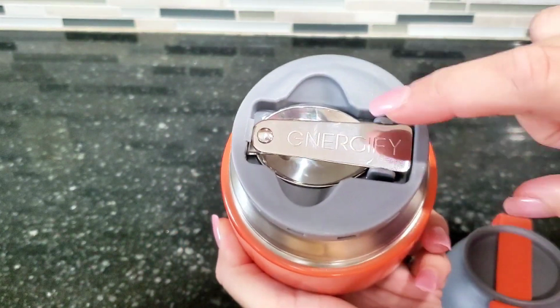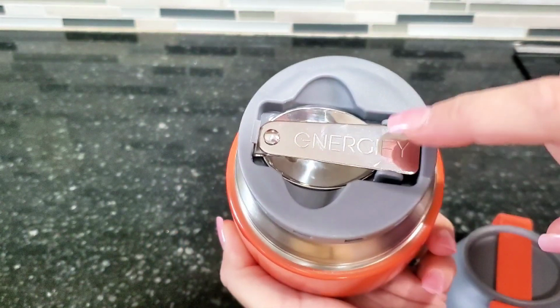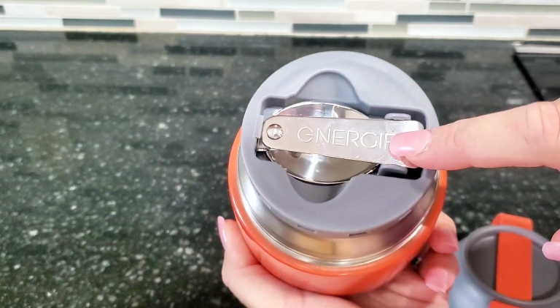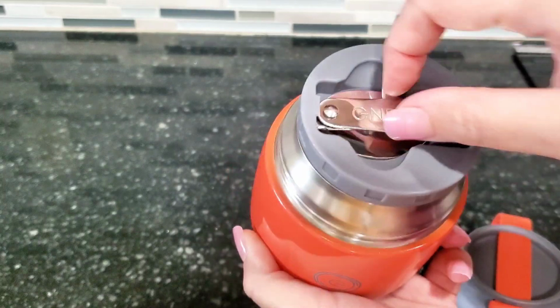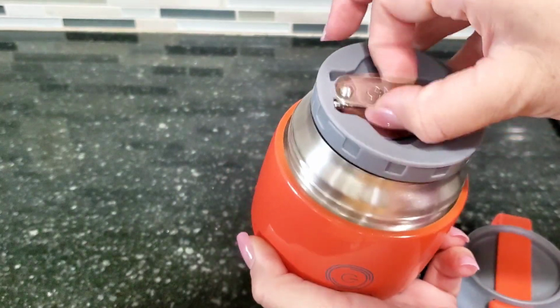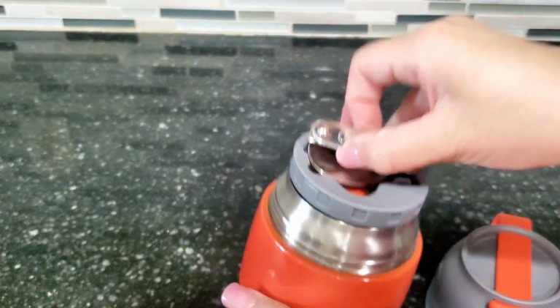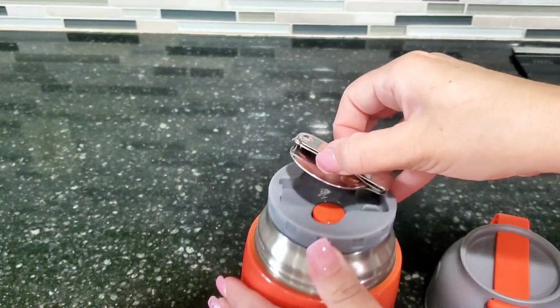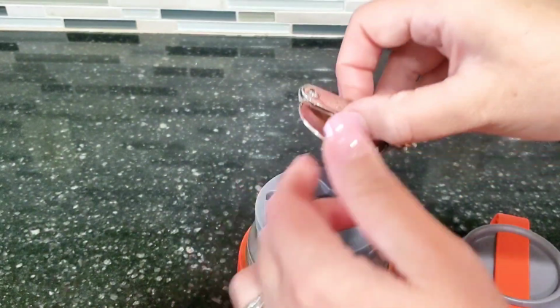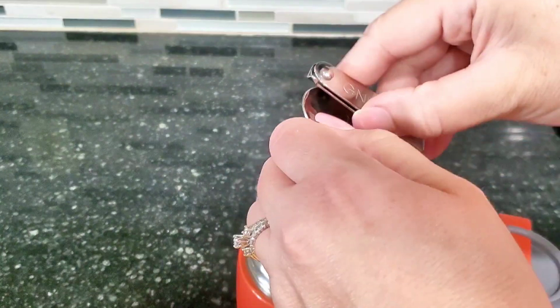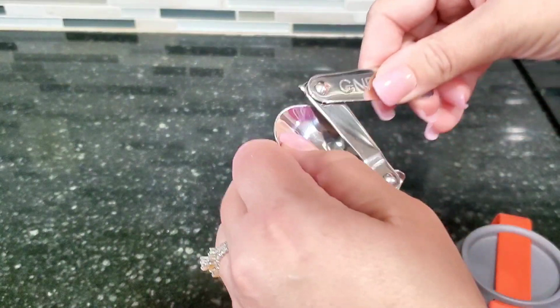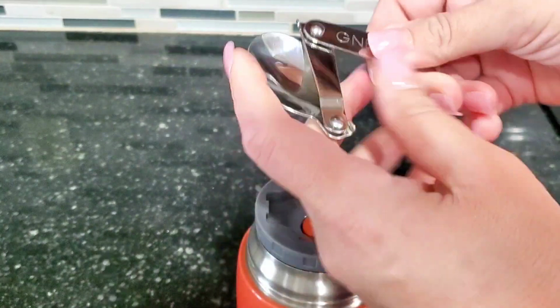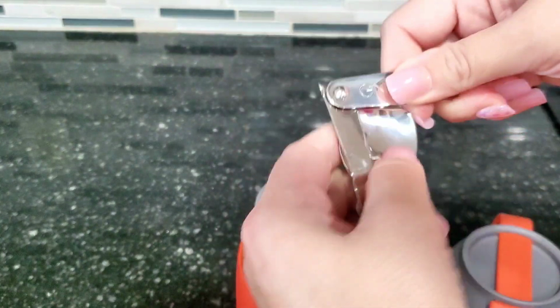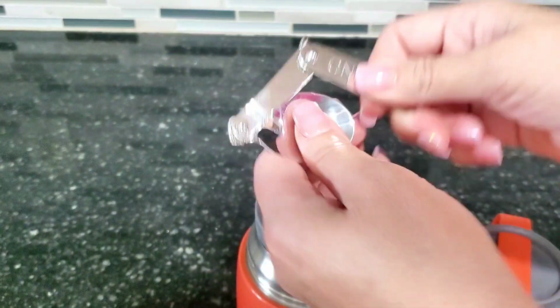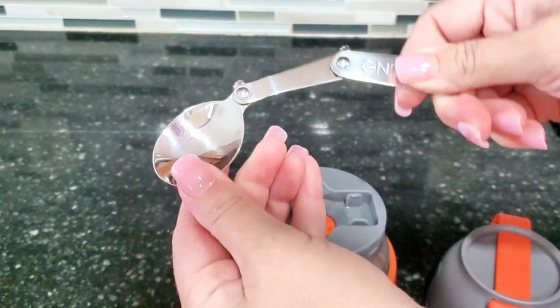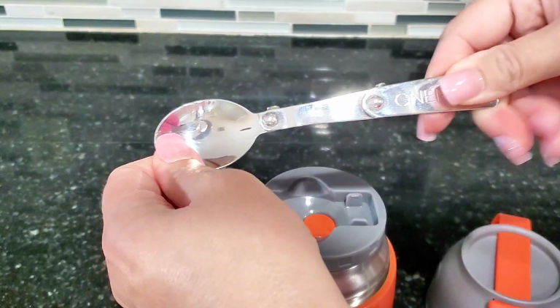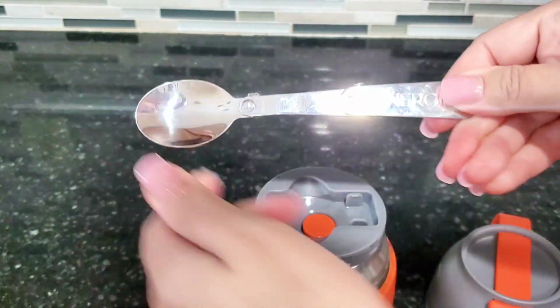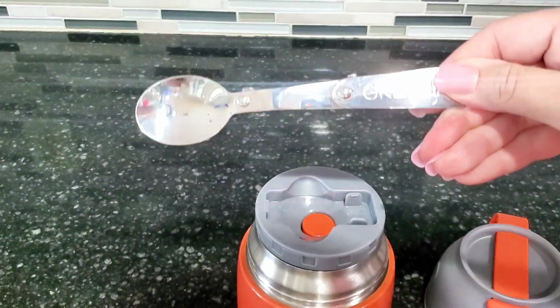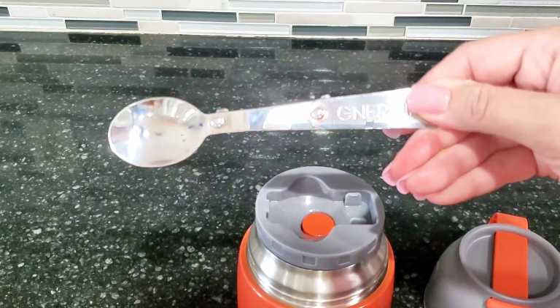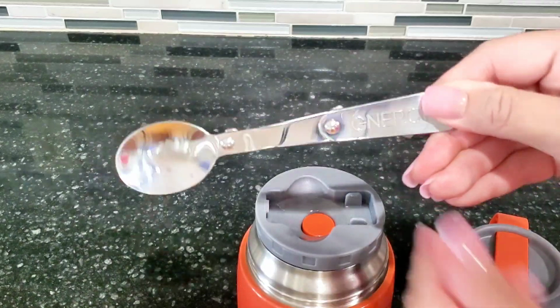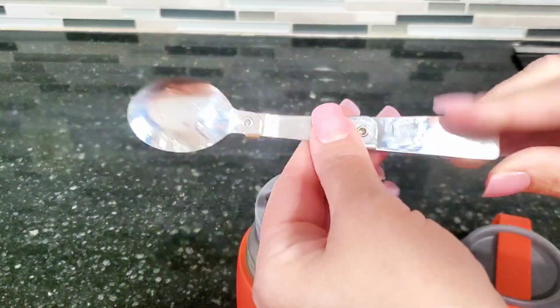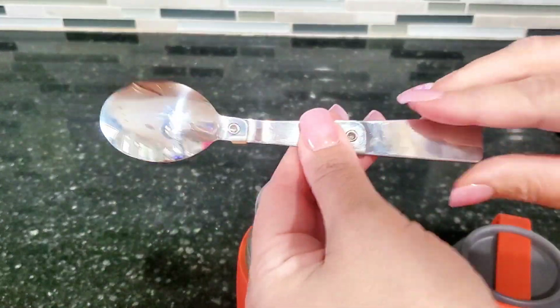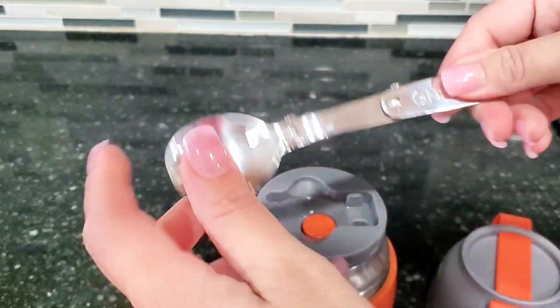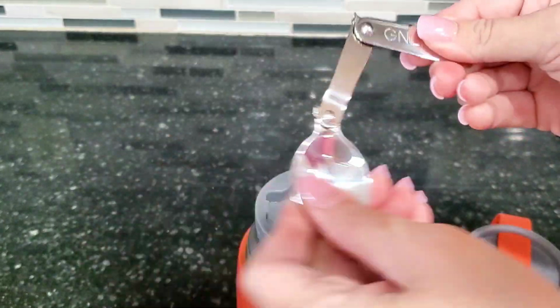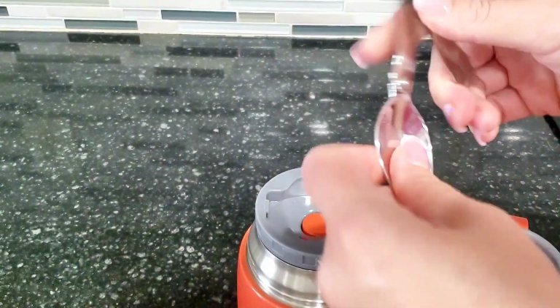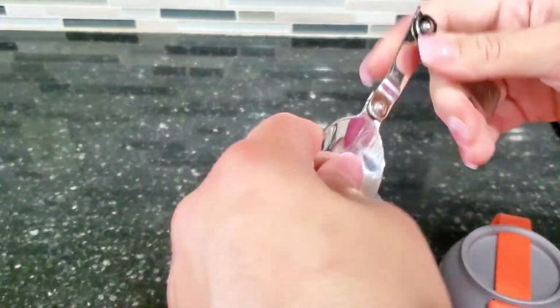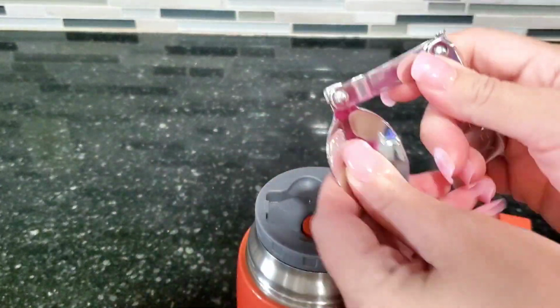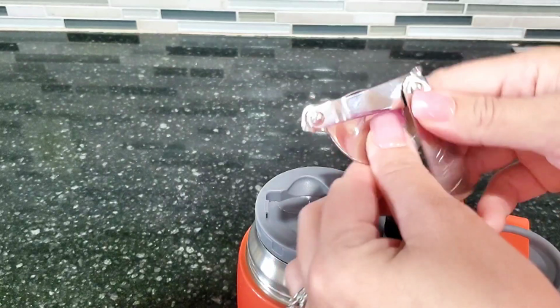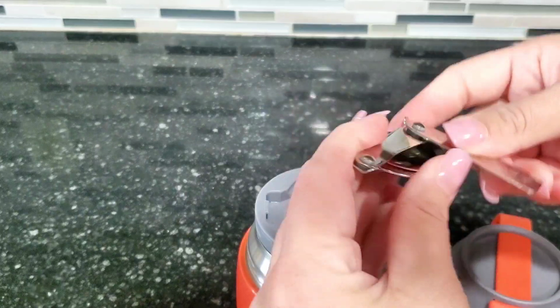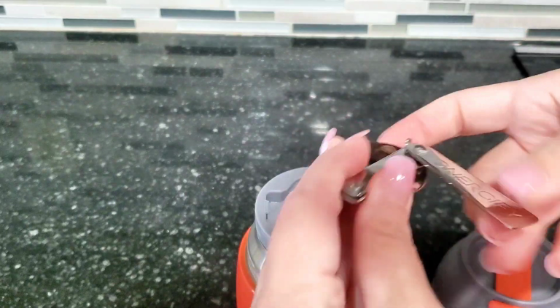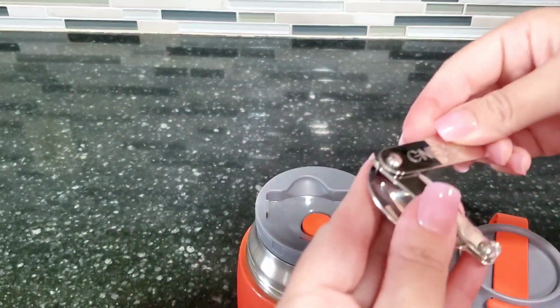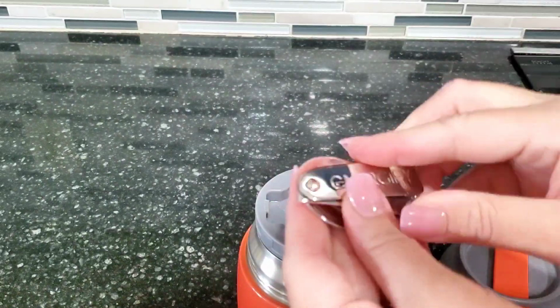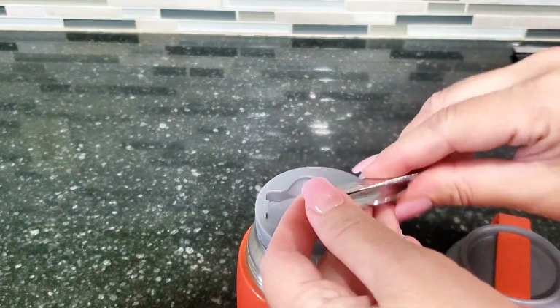So when you first screw off the lid, you have a little spoon that's folded up inside, which is super nice. You can just unfold this and it makes a full-size spoon. You can use that if you have soup or a stew or something like that inside of this vacuum jar.